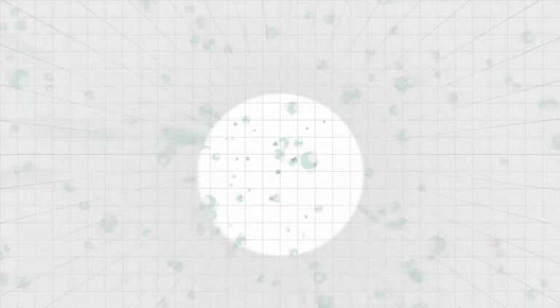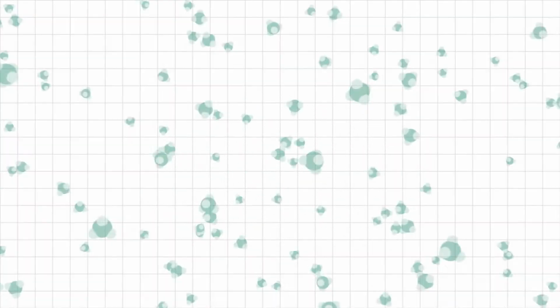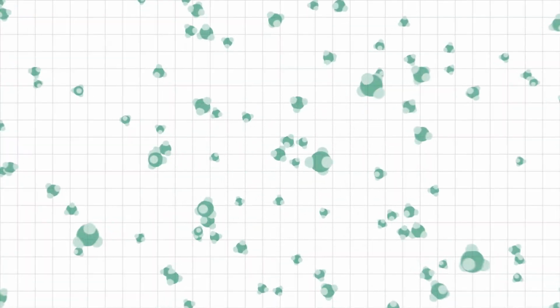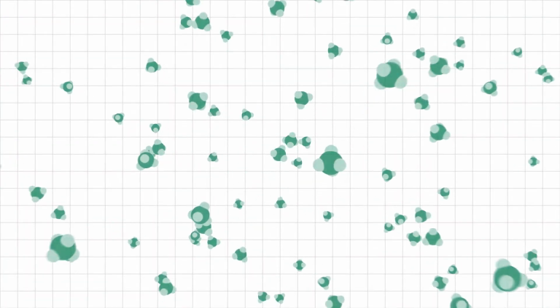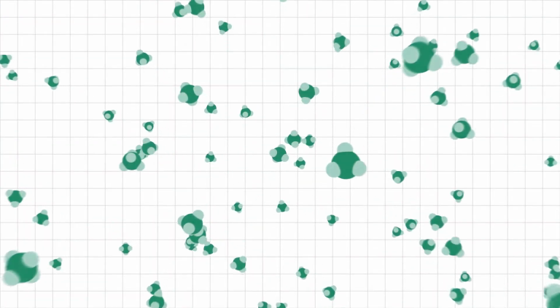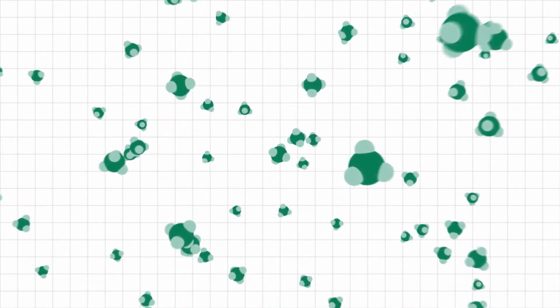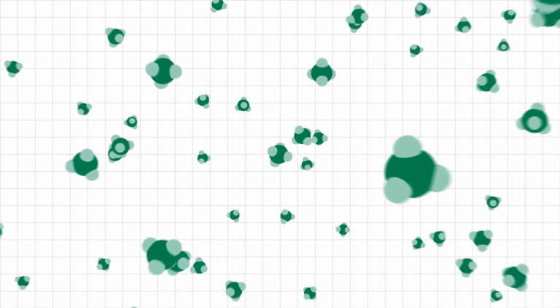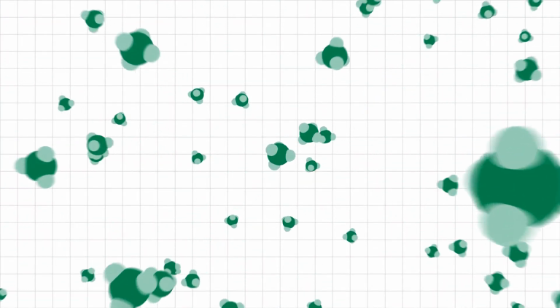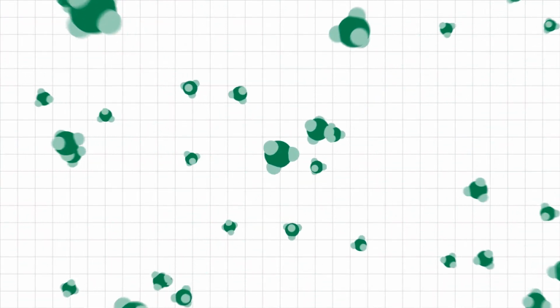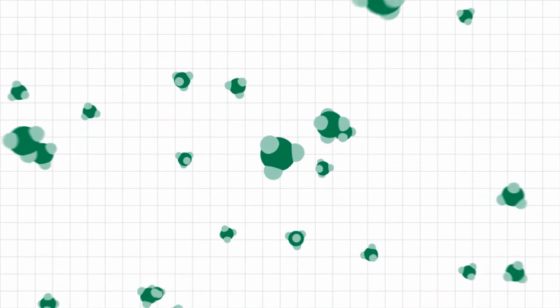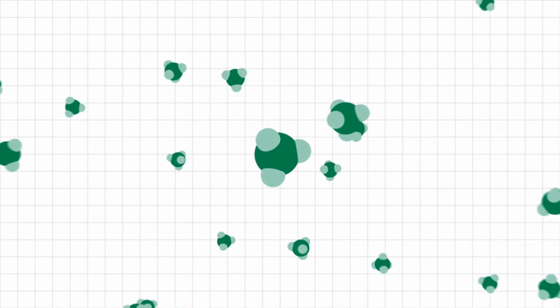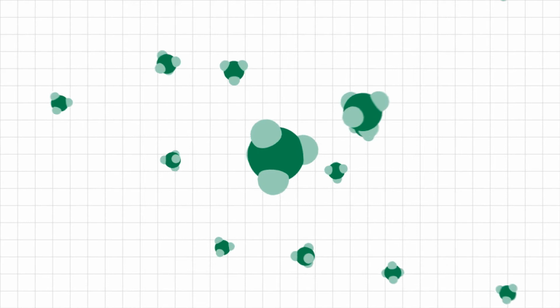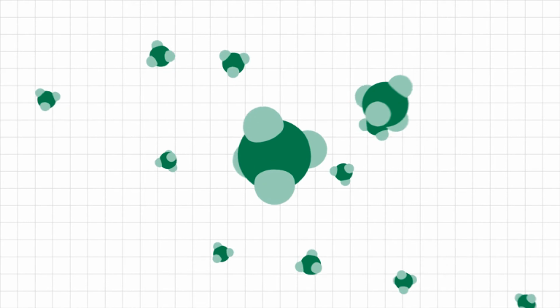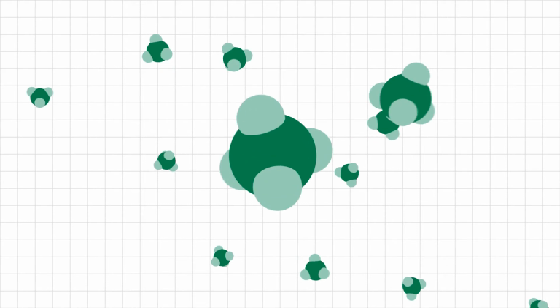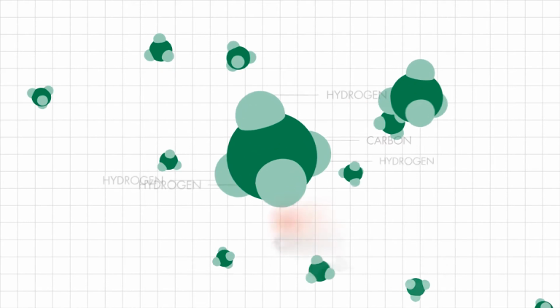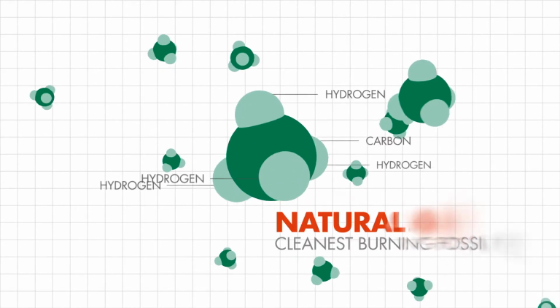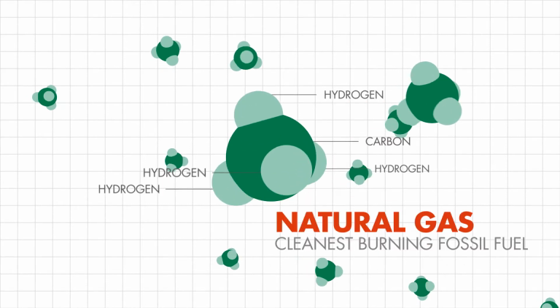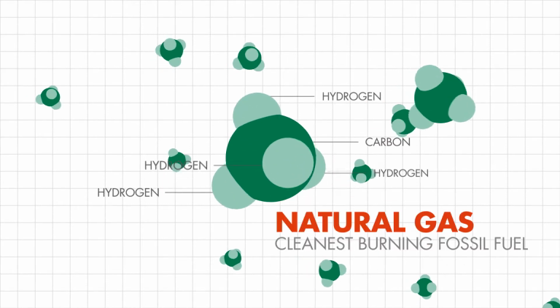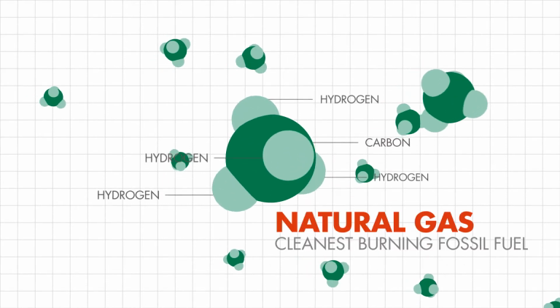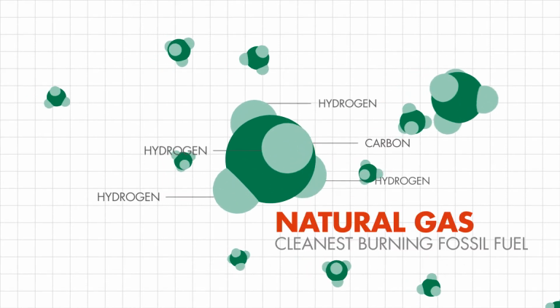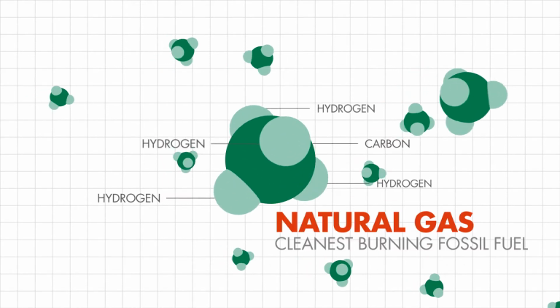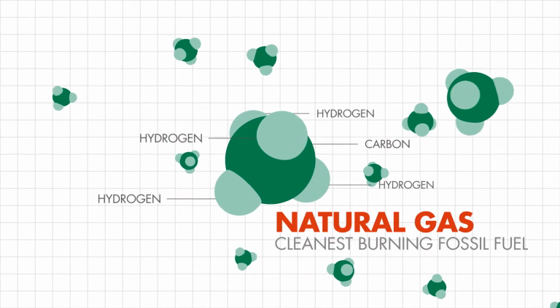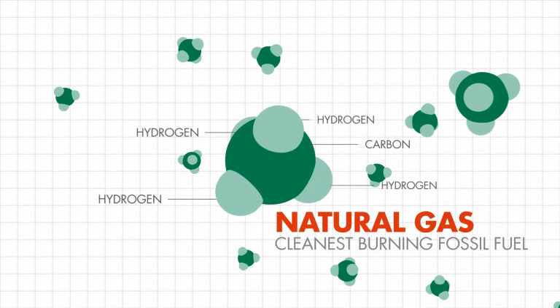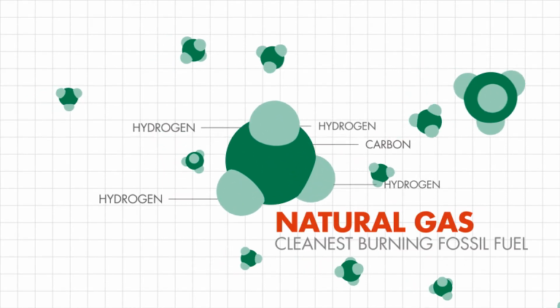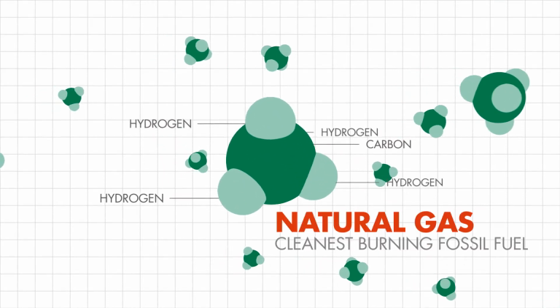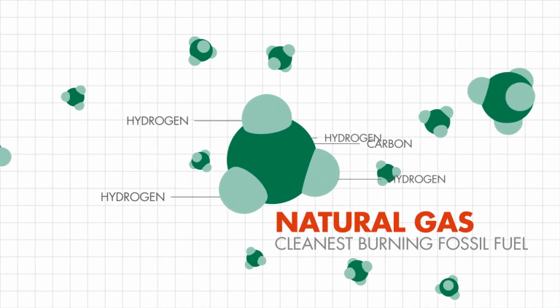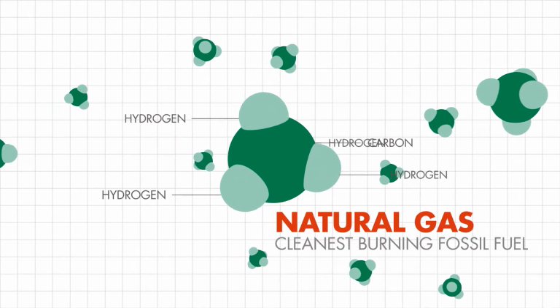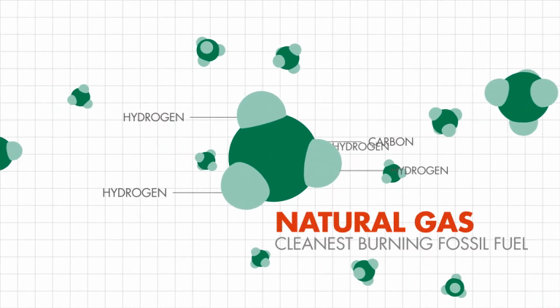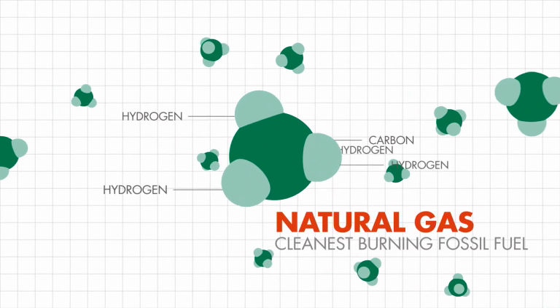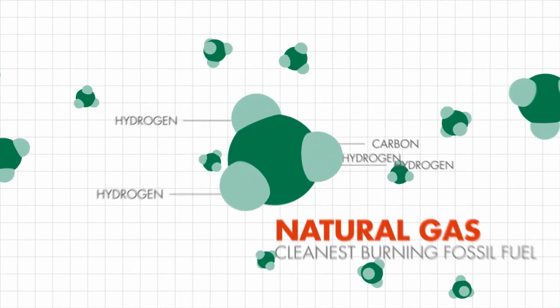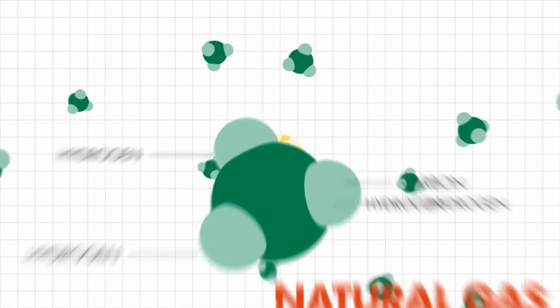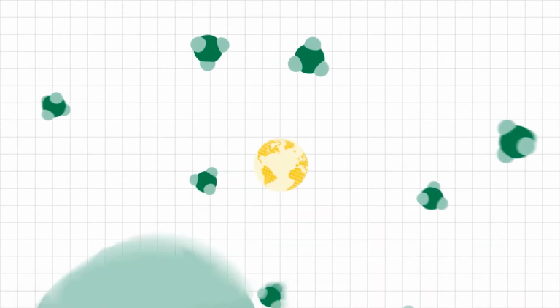Natural gas is the cleanest burning fossil fuel. Using natural gas can quickly make the energy mix substantially more sustainable.